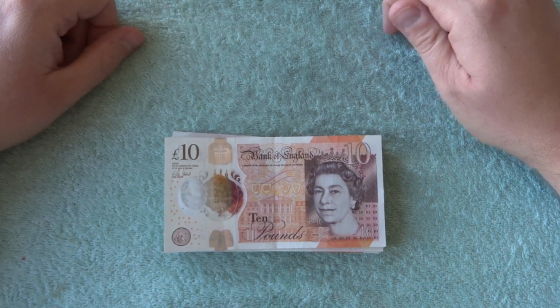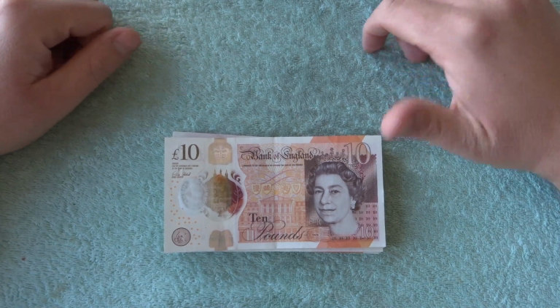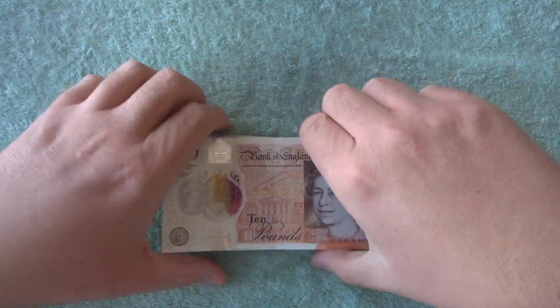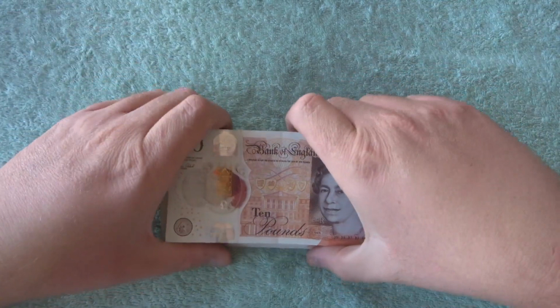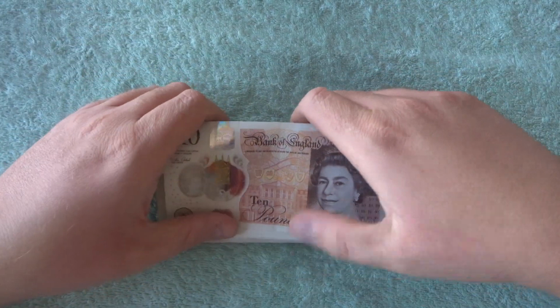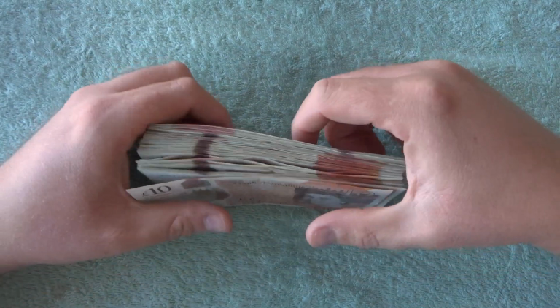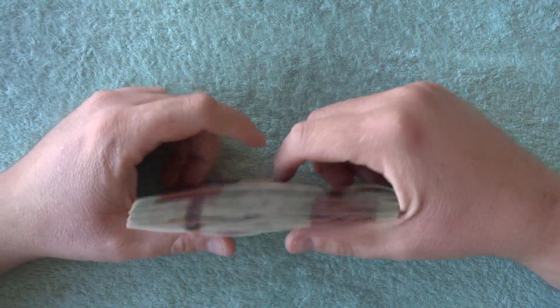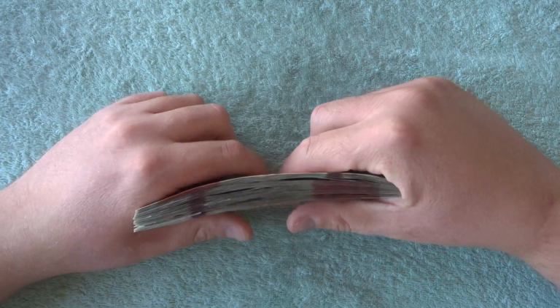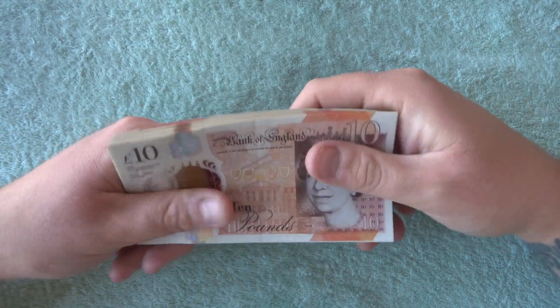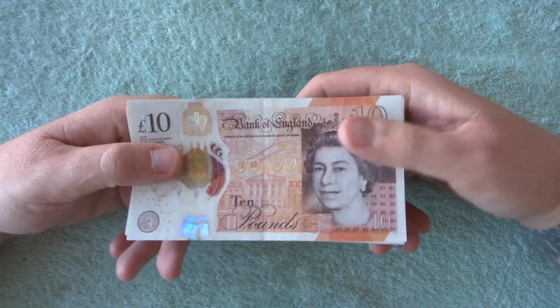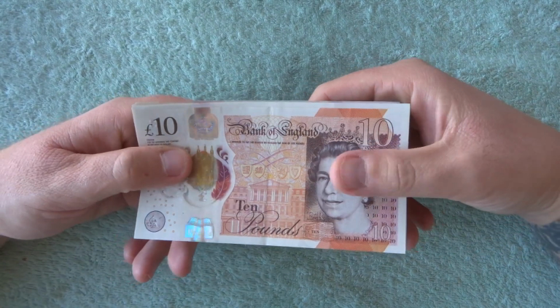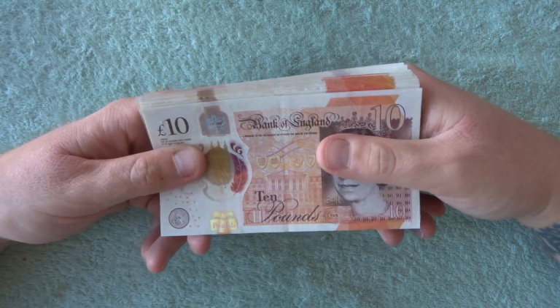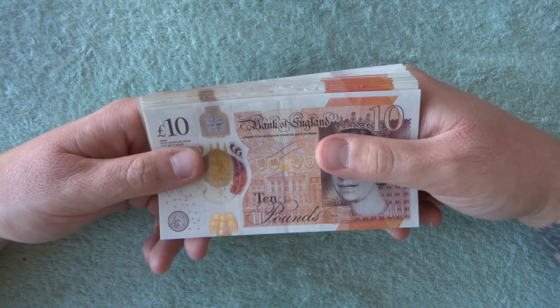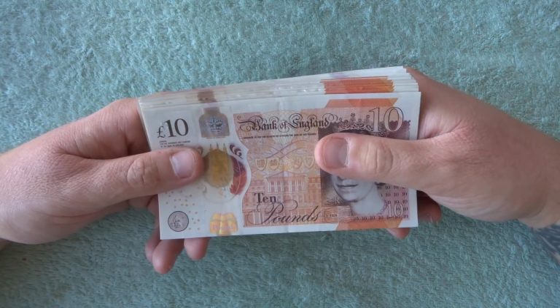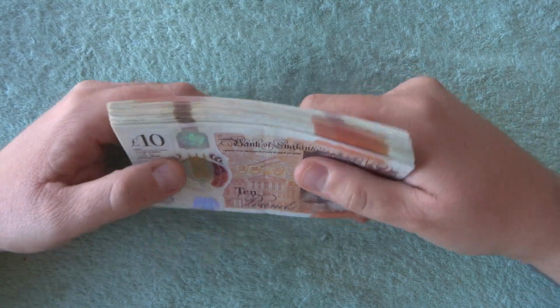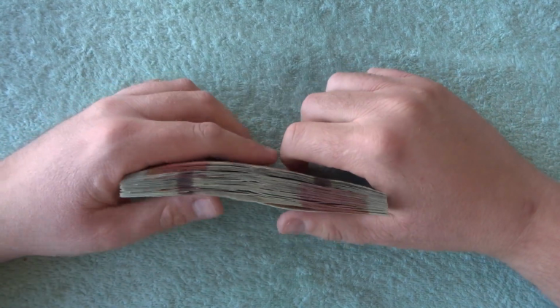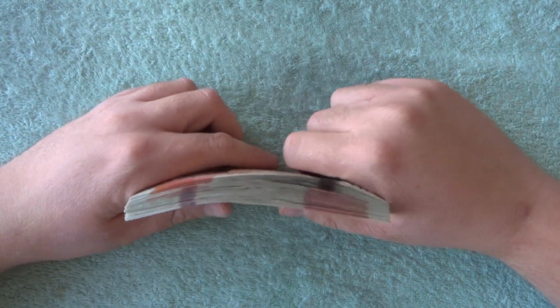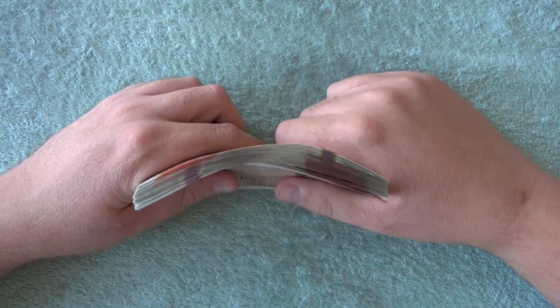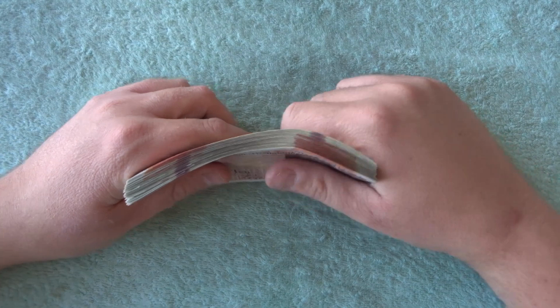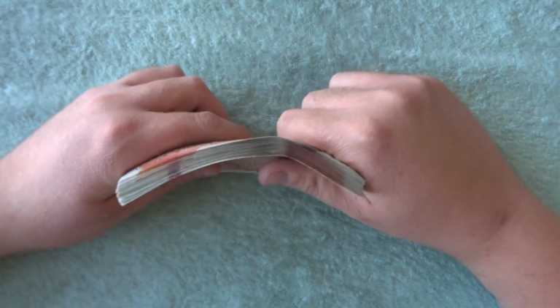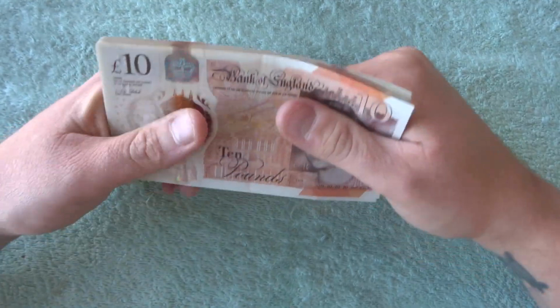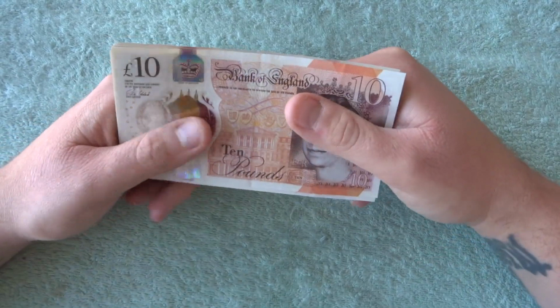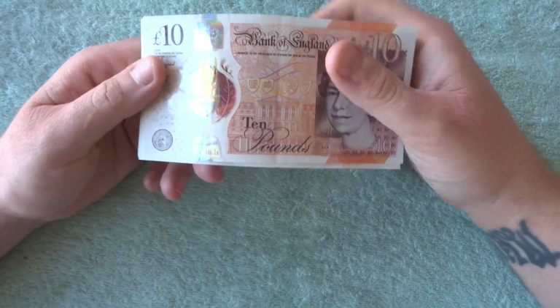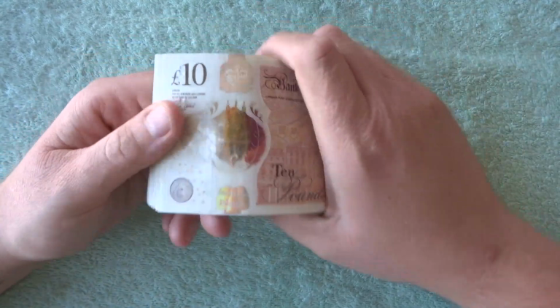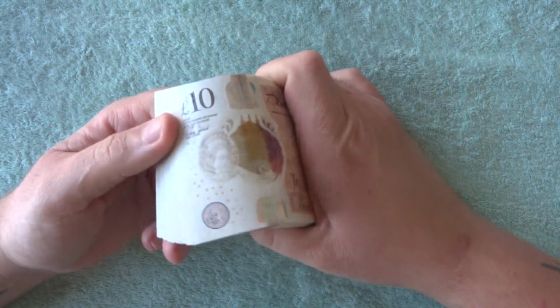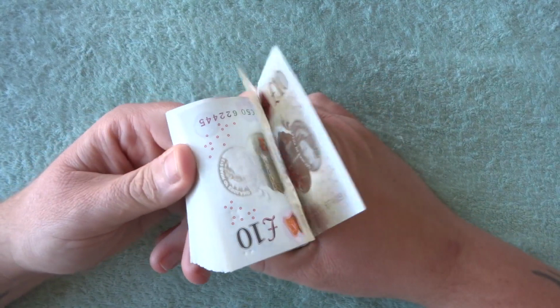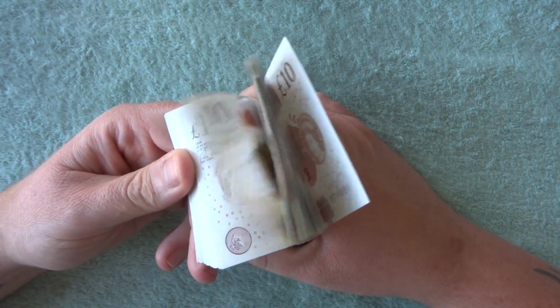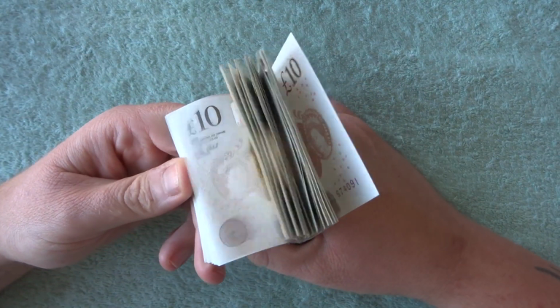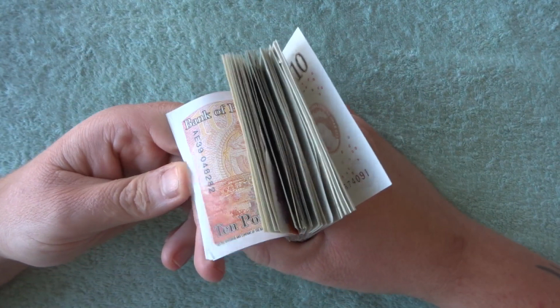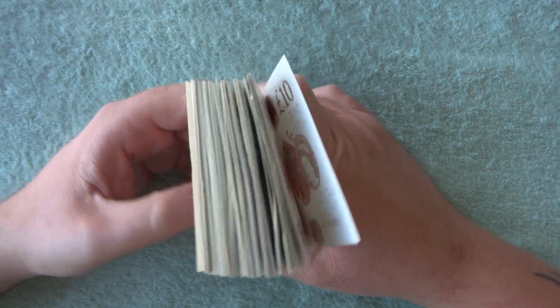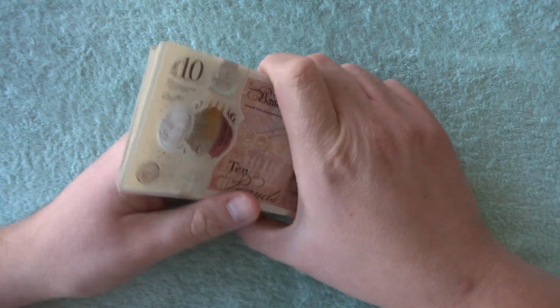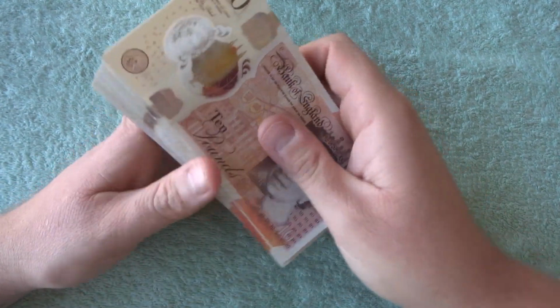Hey, what's up coin and note hunters? Welcome to another £10 note hunt with me, Richie. So we have £700 in £10 notes.